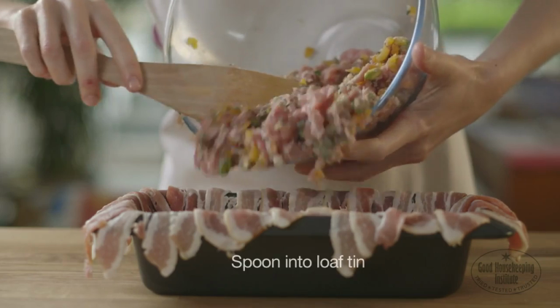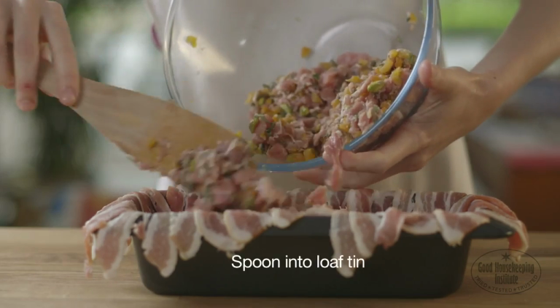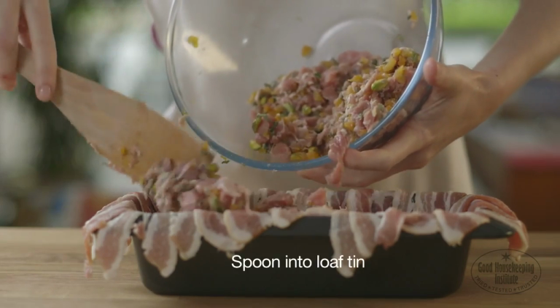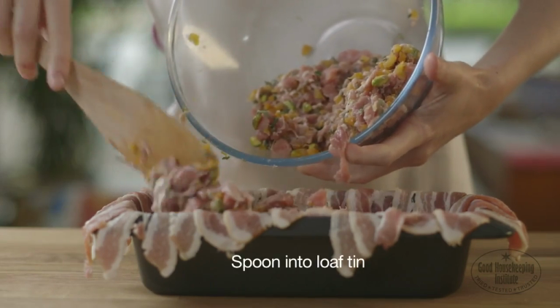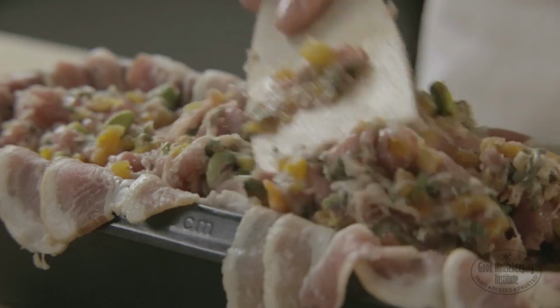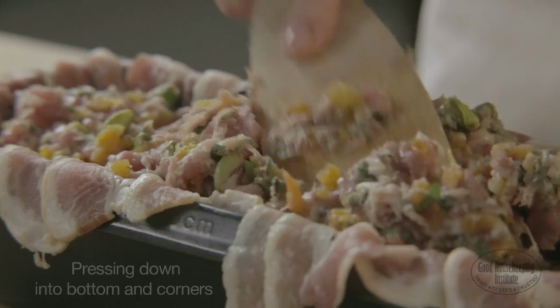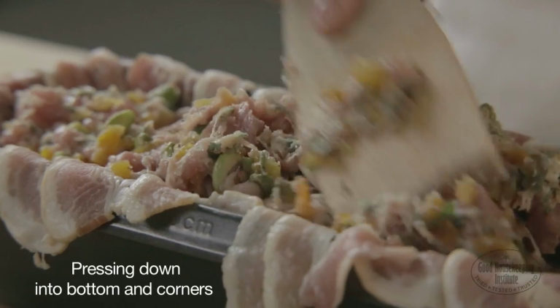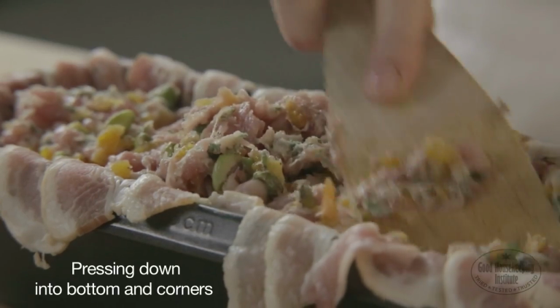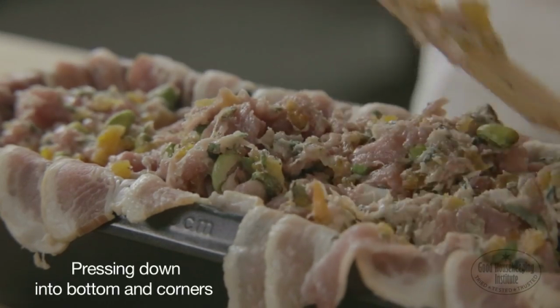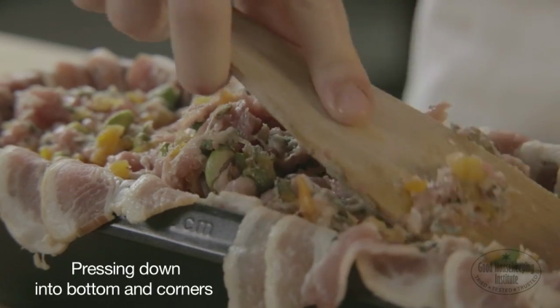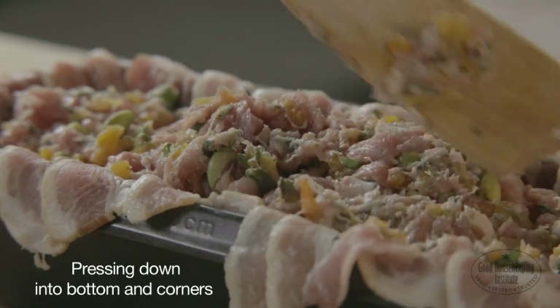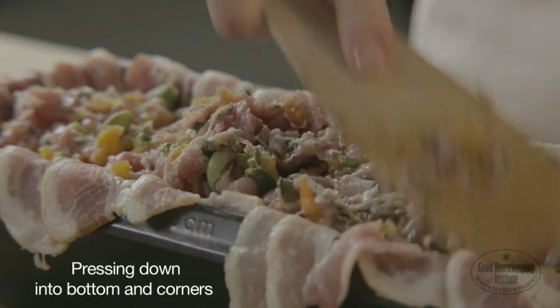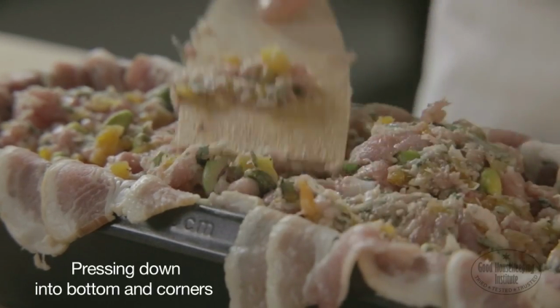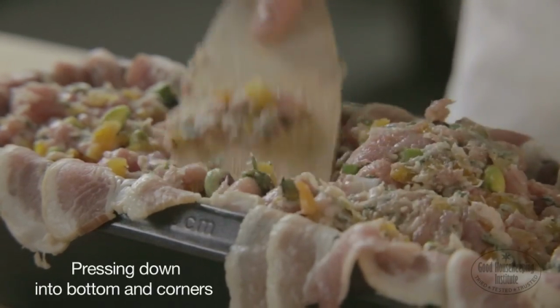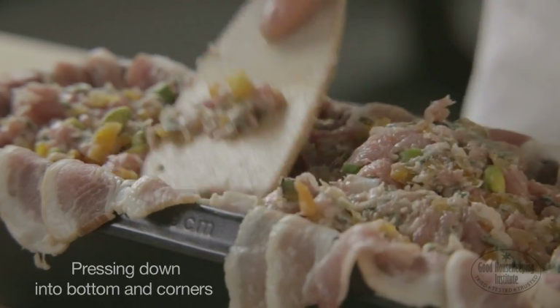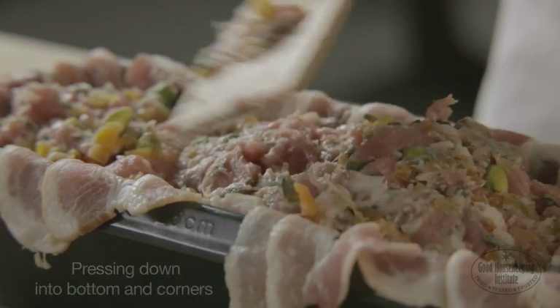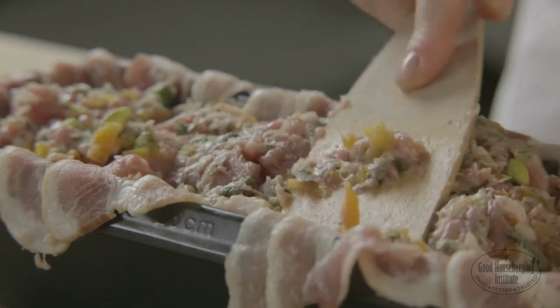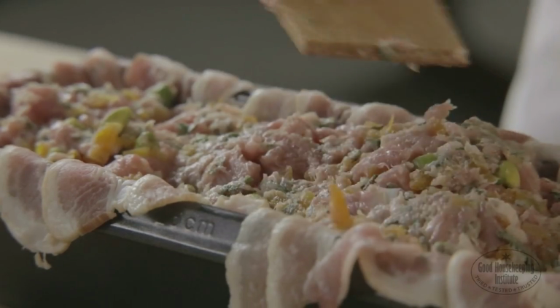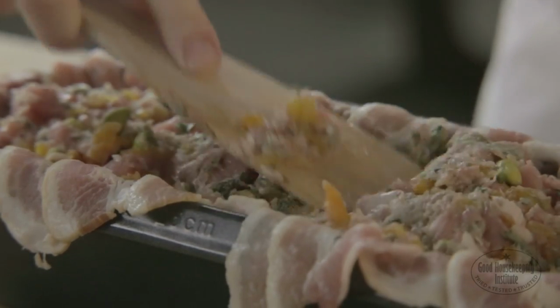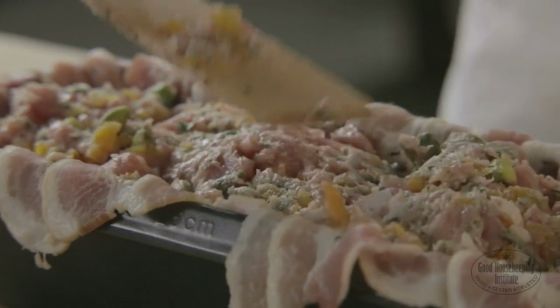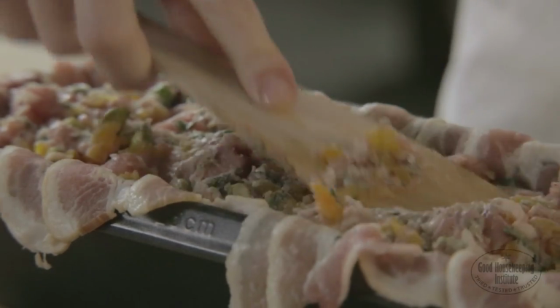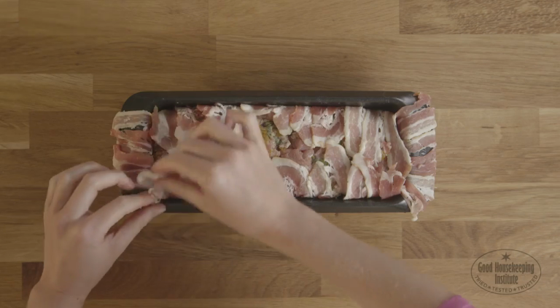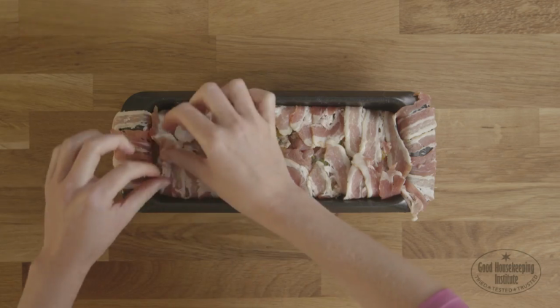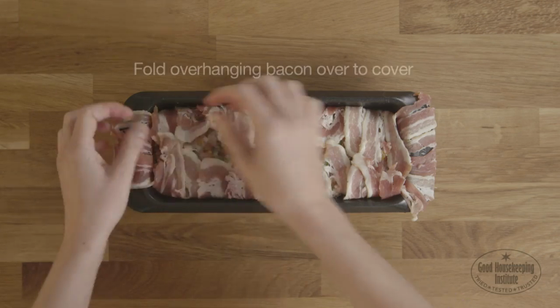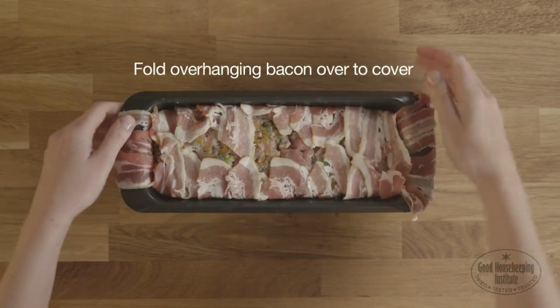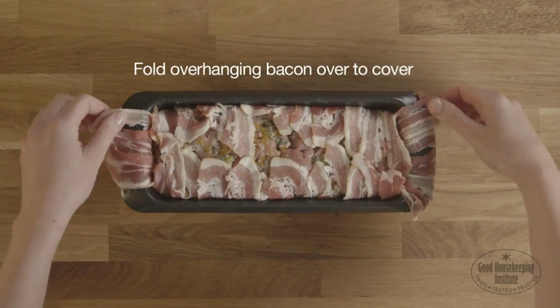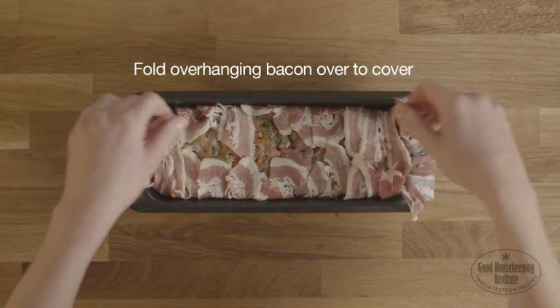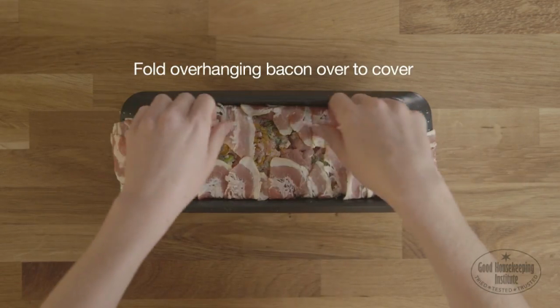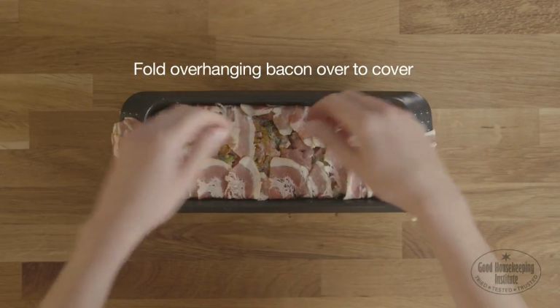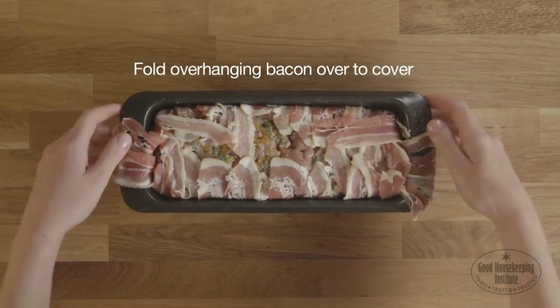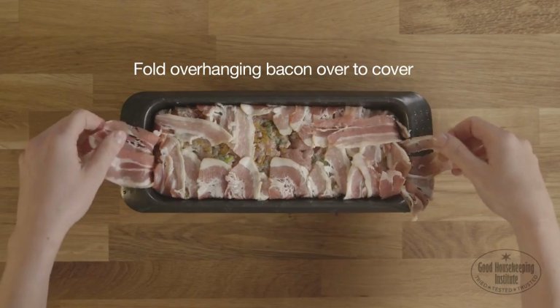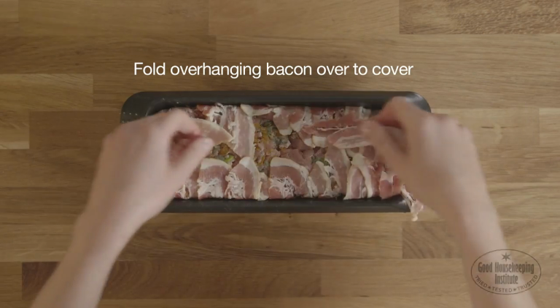Spoon into the loaf tin, pressing it down well into the bottom and corners, as the mixture will shrink during cooking. Fold the overhanging bacon over the top to cover.